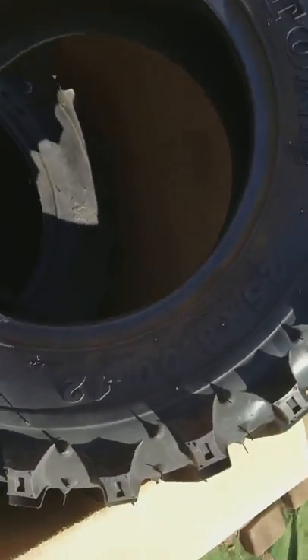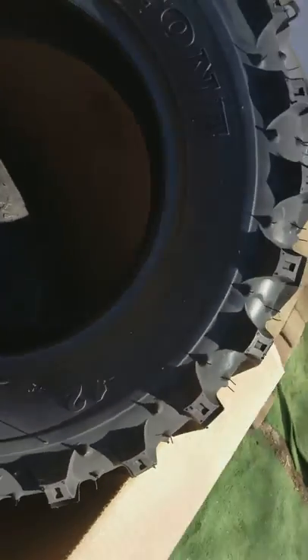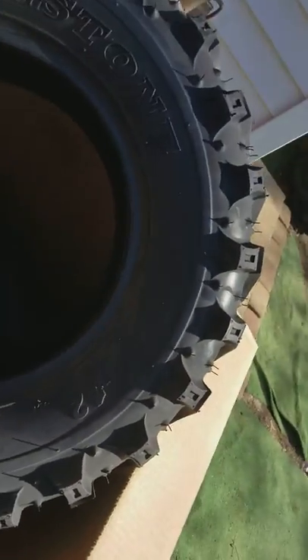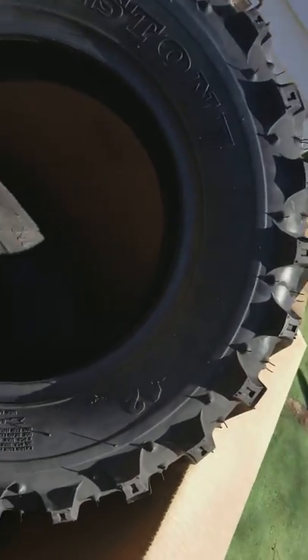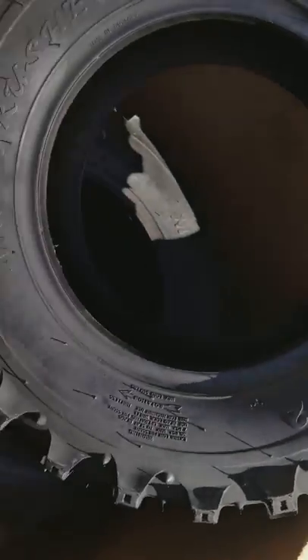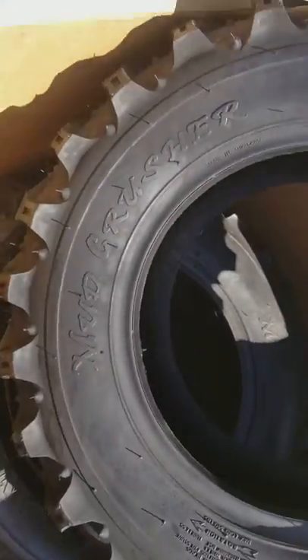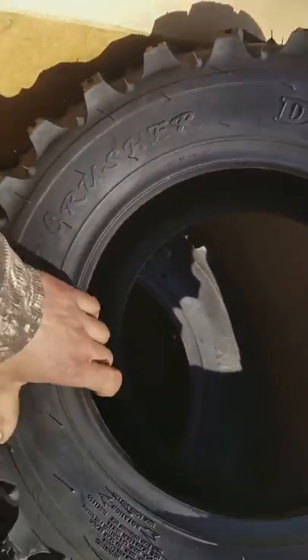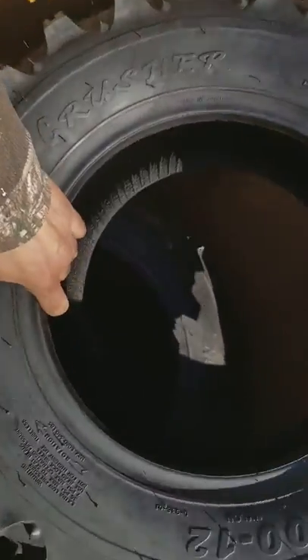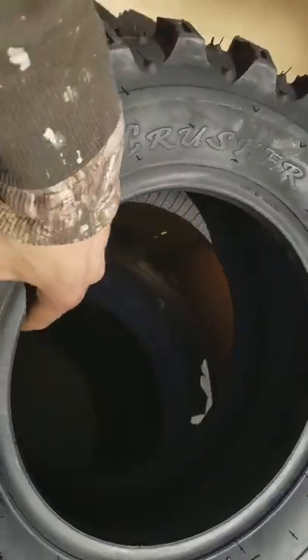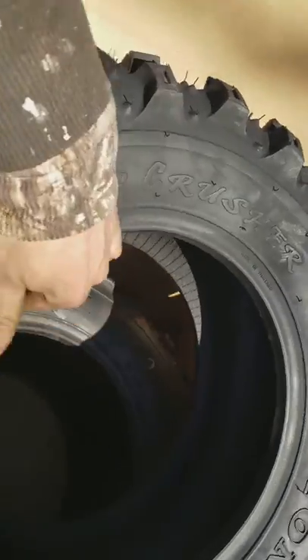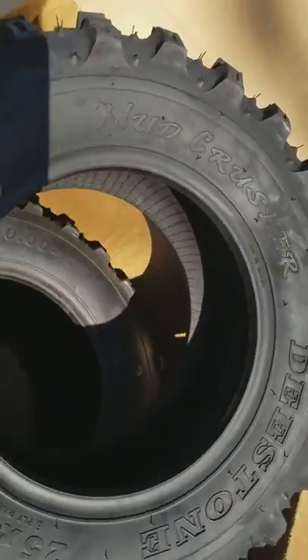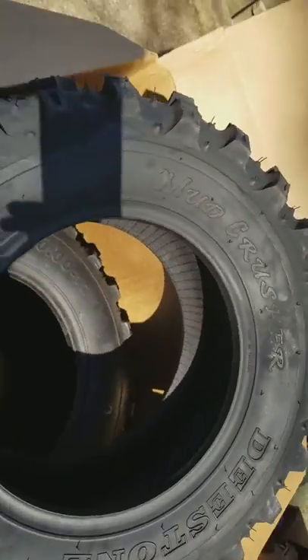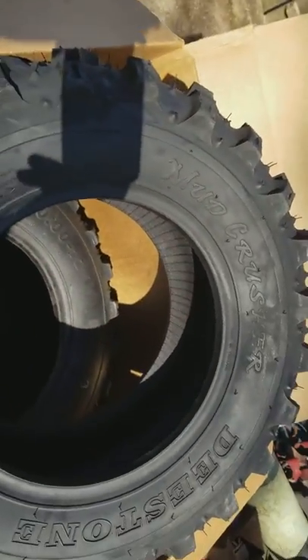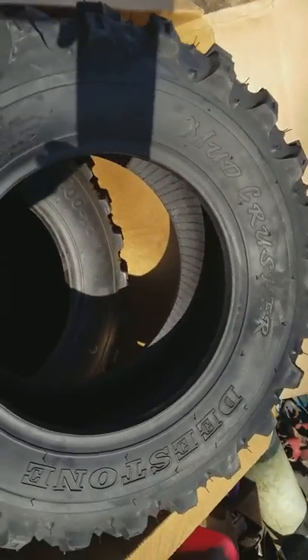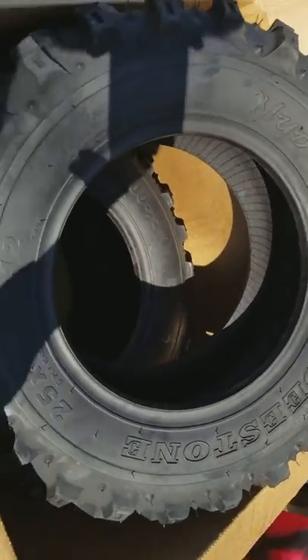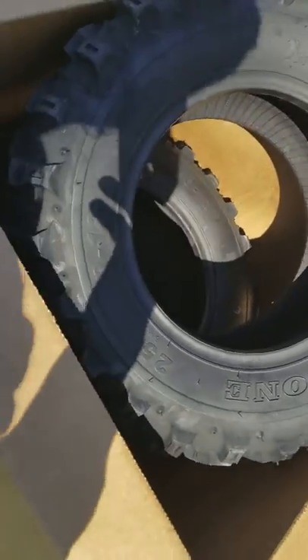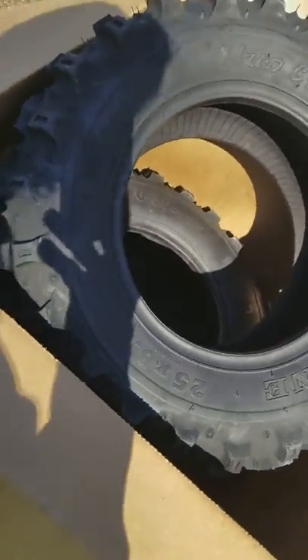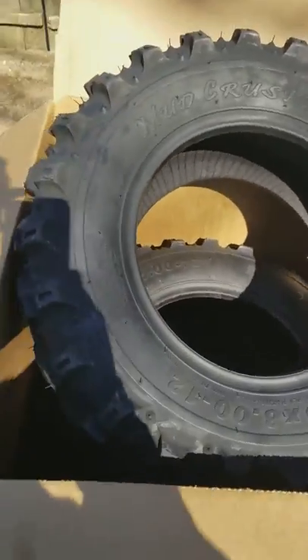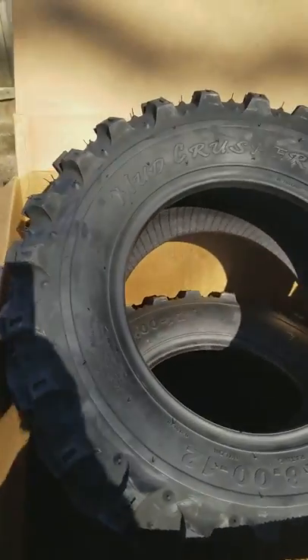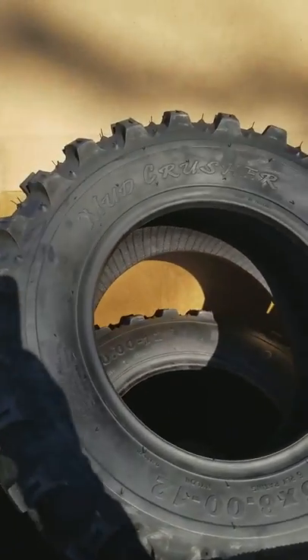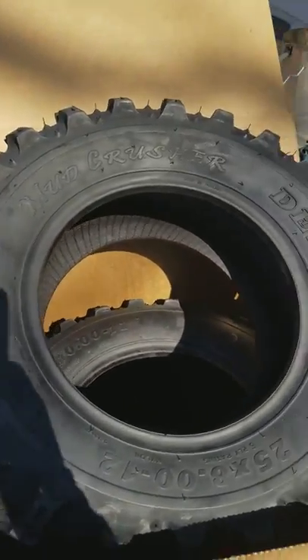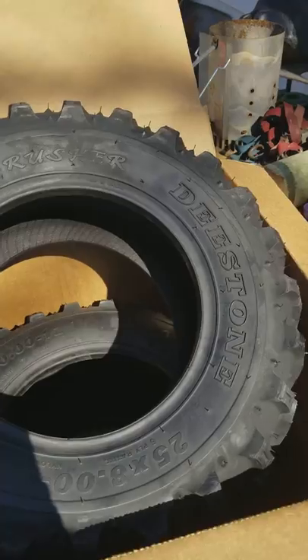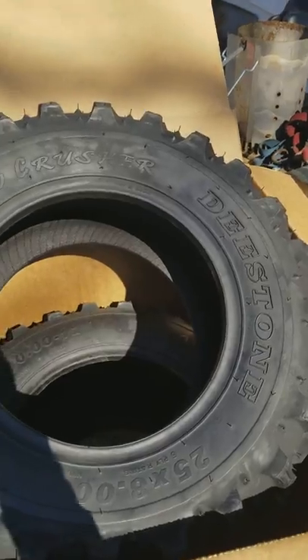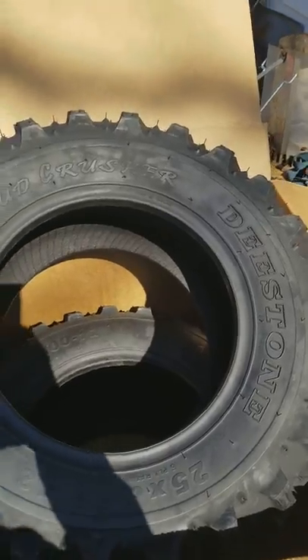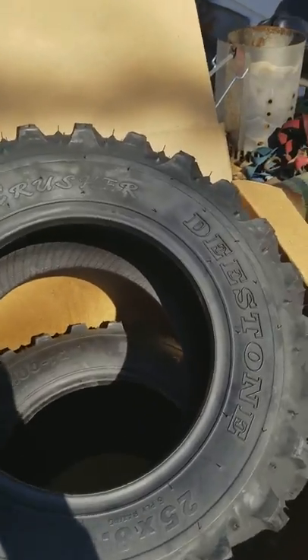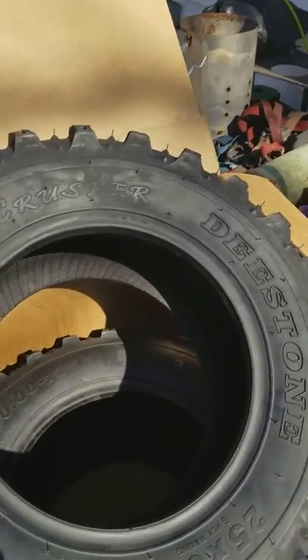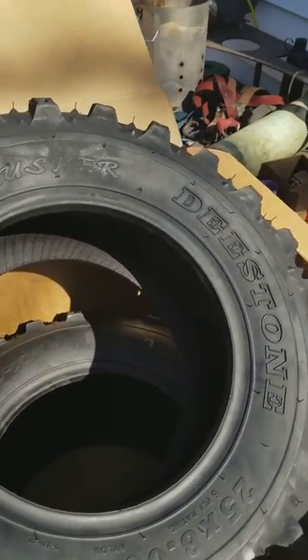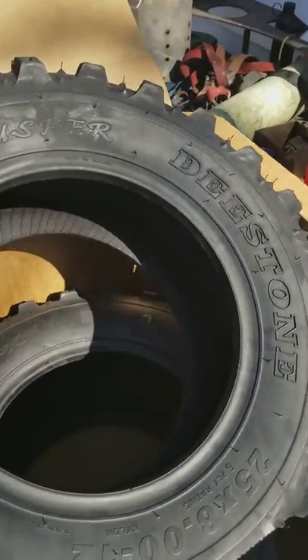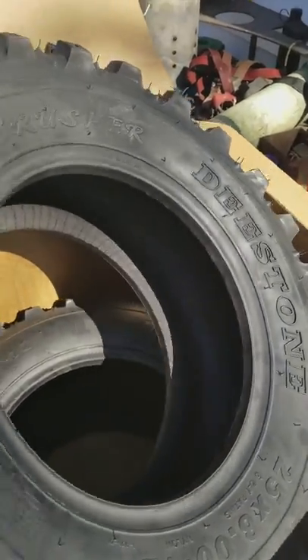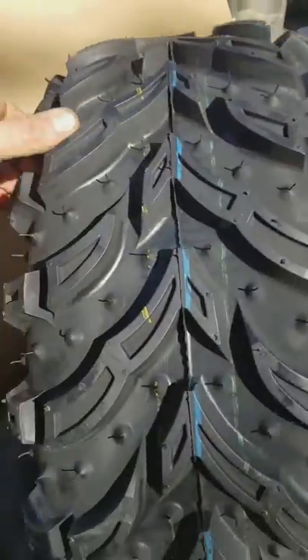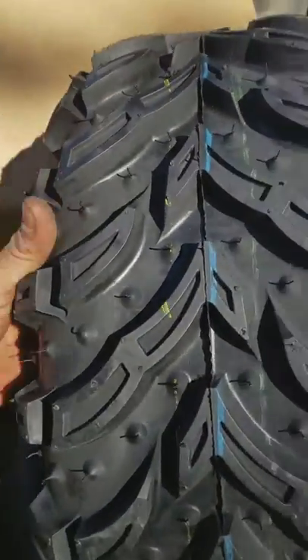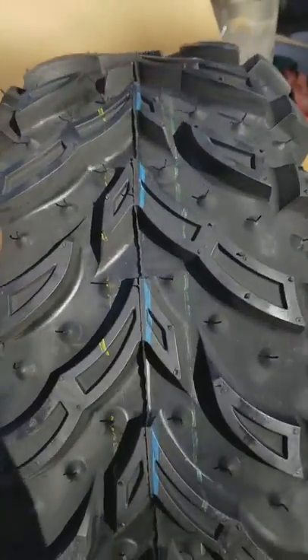I got a set for my 1998 Yamaha Big Bear. They are 25x8x12 and 25x10x12.